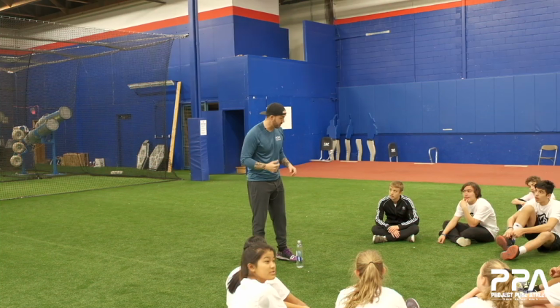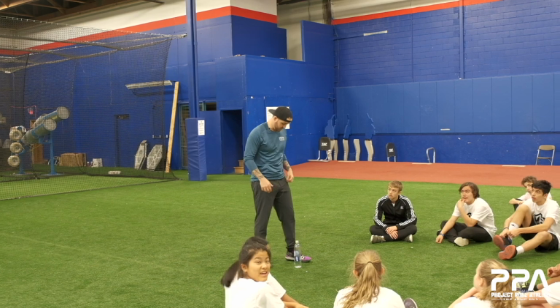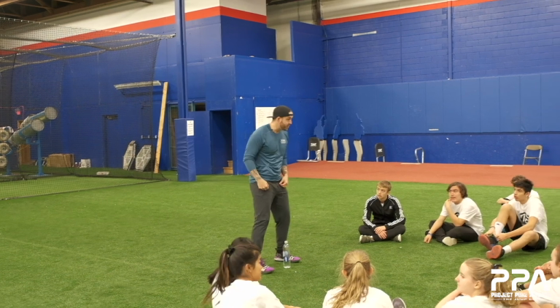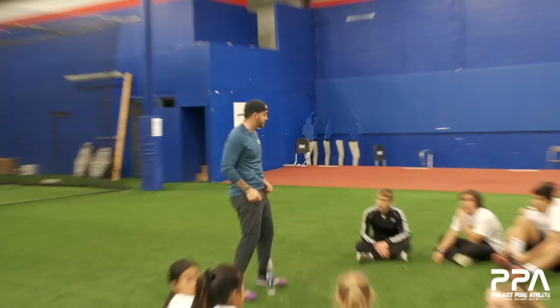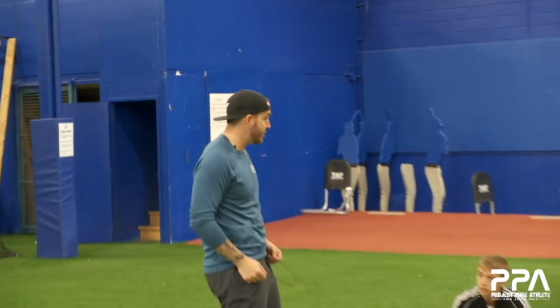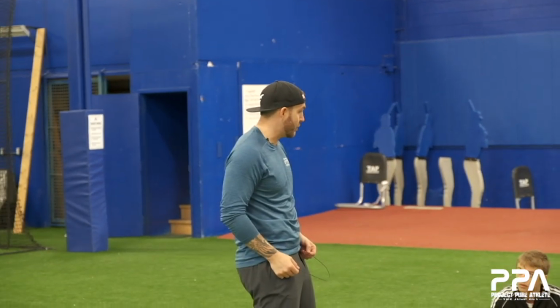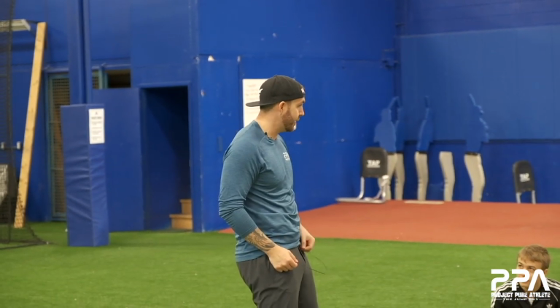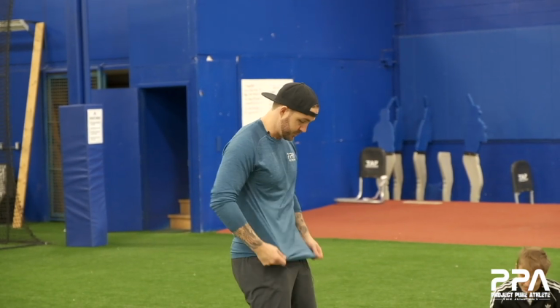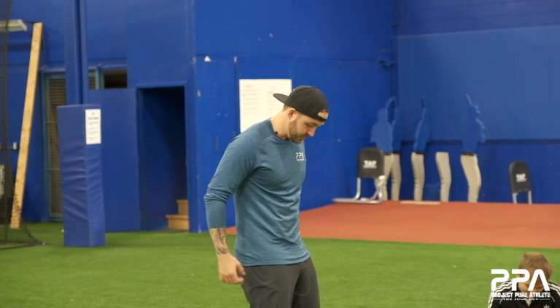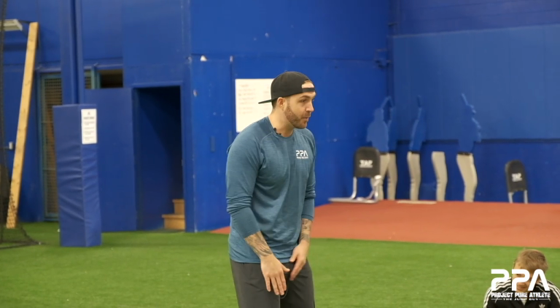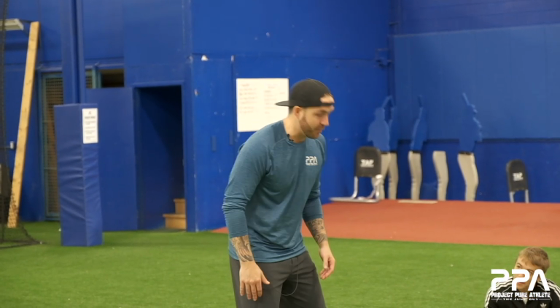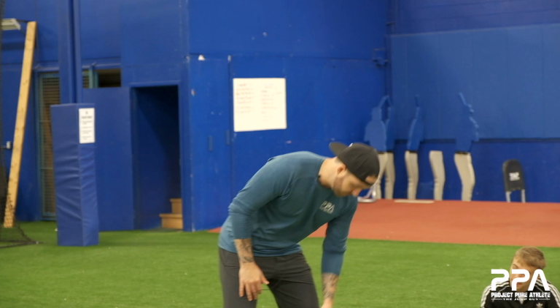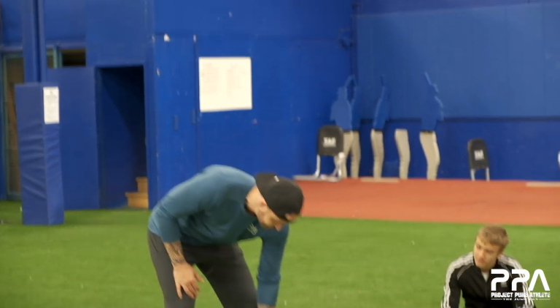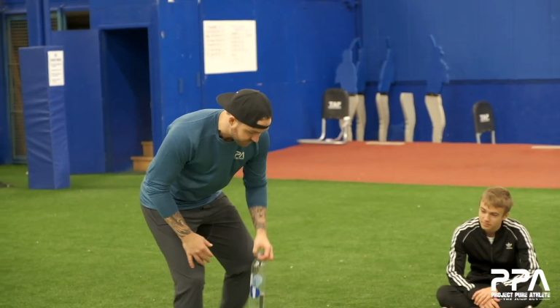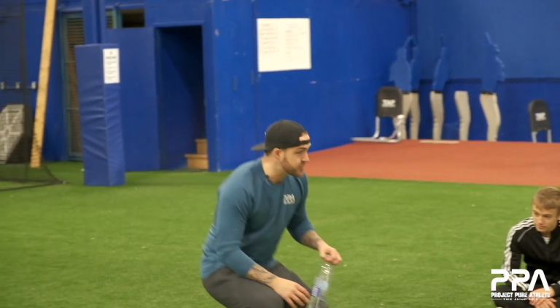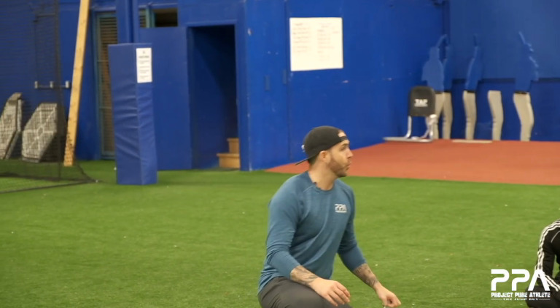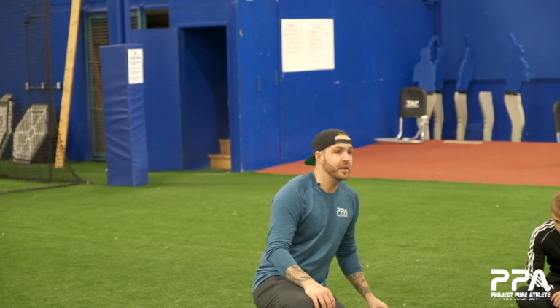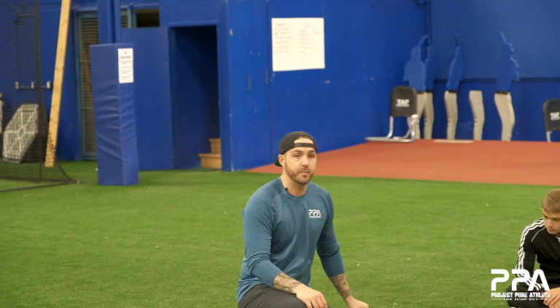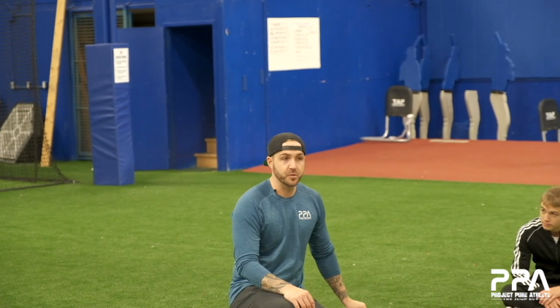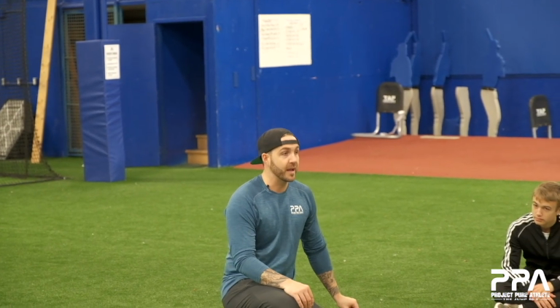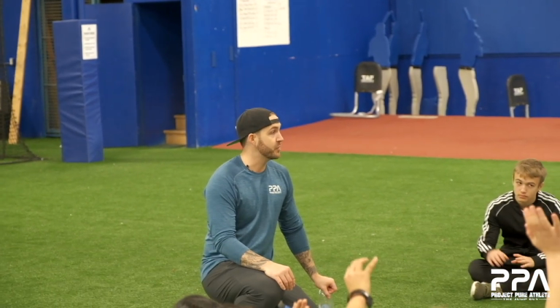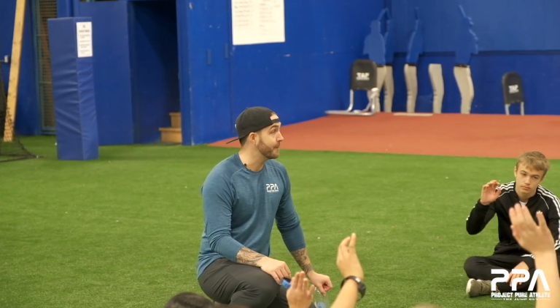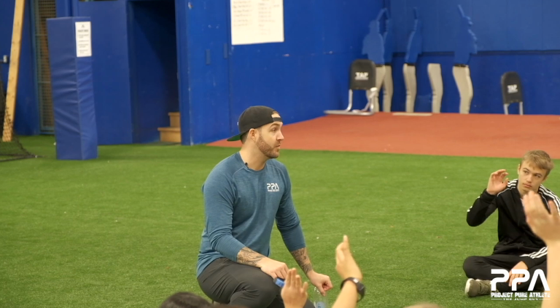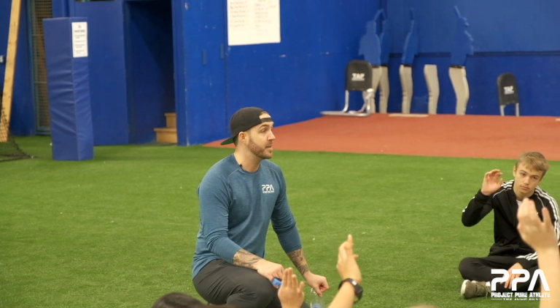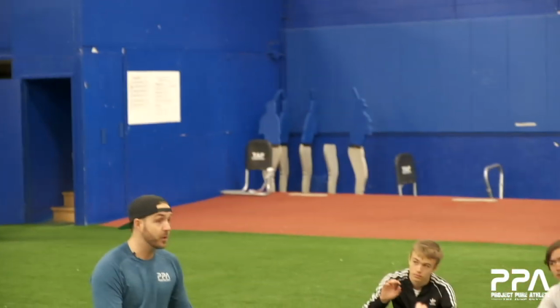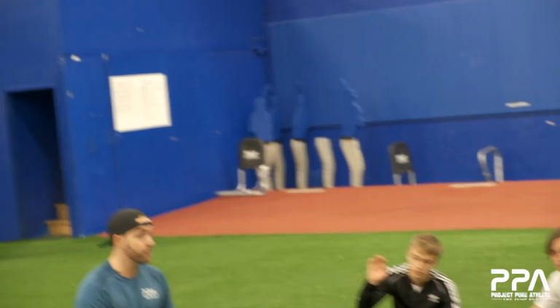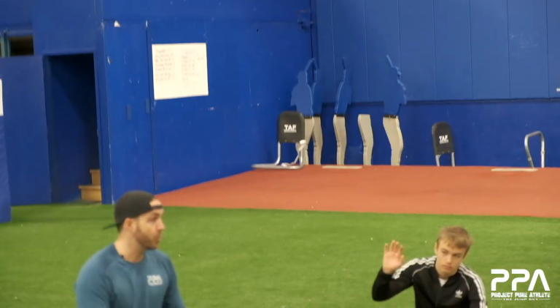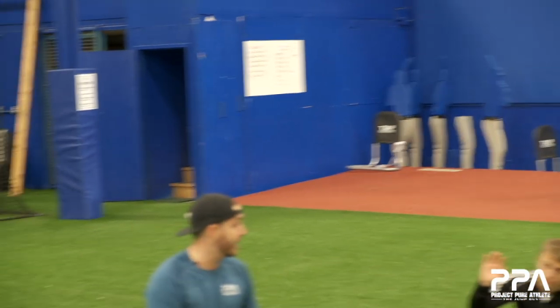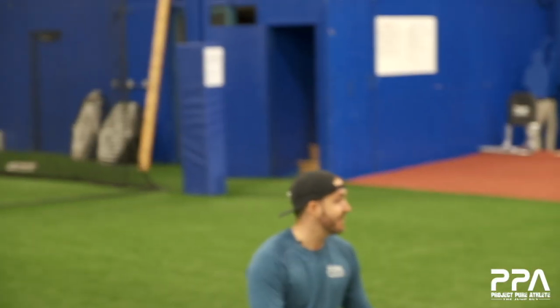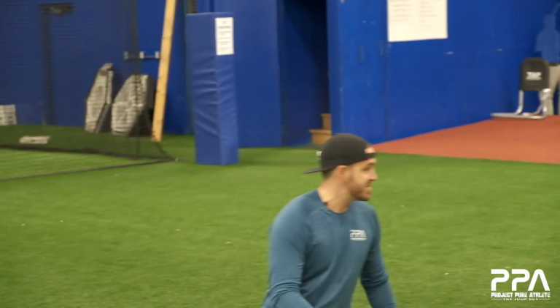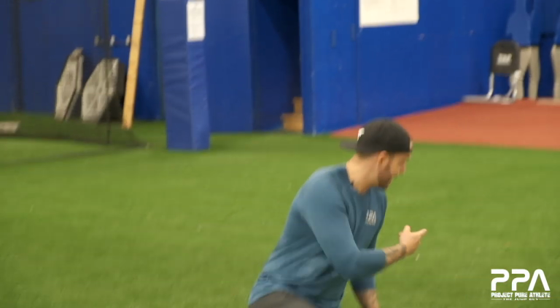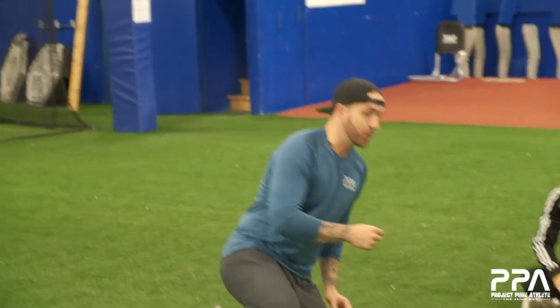All right, cool. Just don't mind my cord, okay? It's not part of my outfit, I promise. All right, so how many volleyball players do we have here? Hands up if you're volleyball. A lot of volleyball. How many basketball? Track? Basketball? Okay.